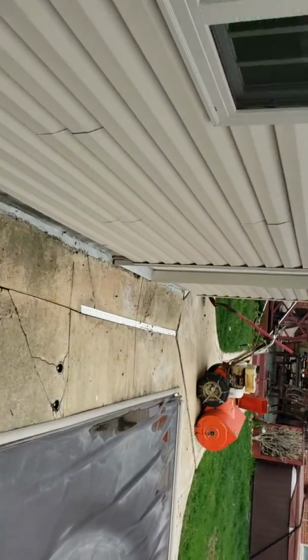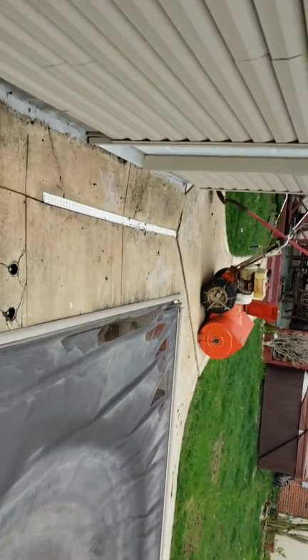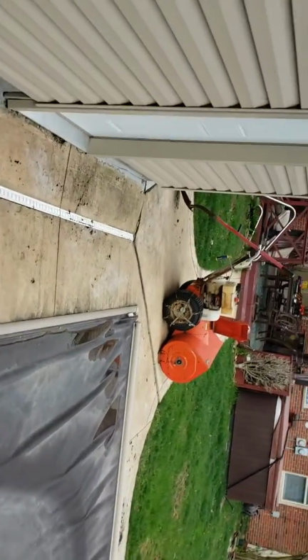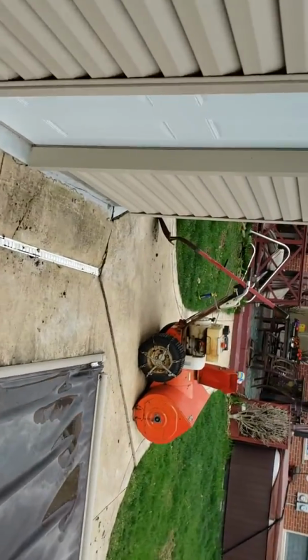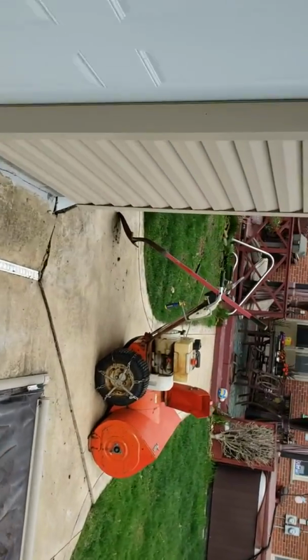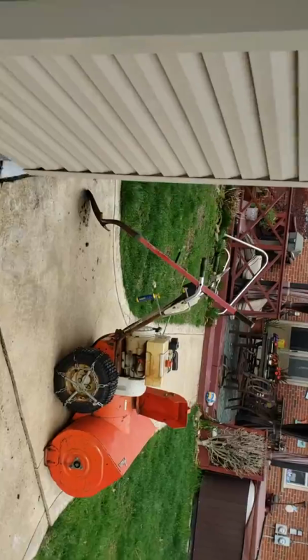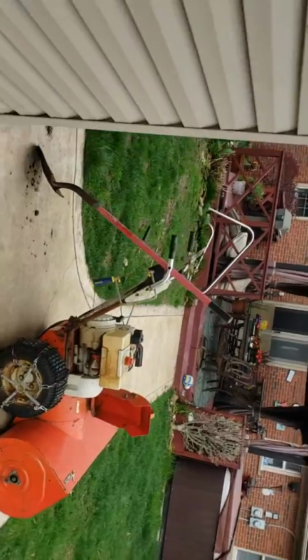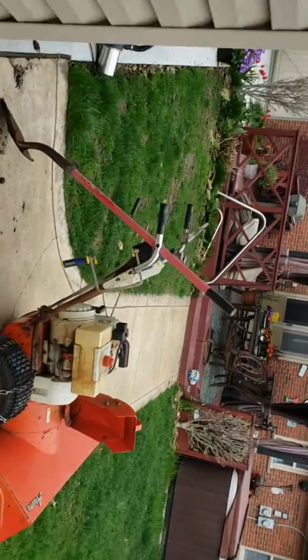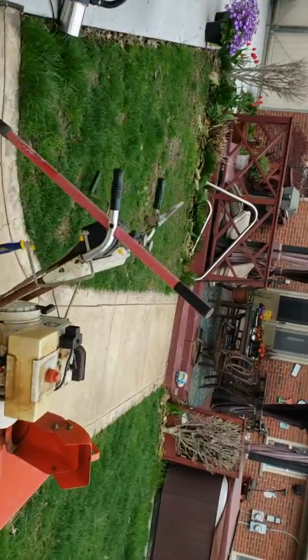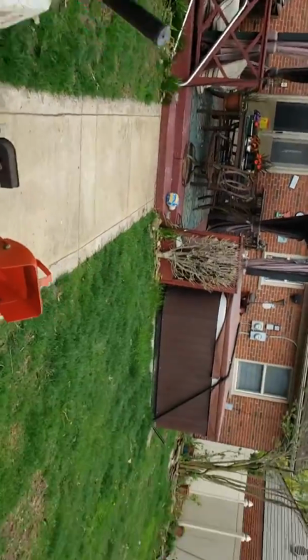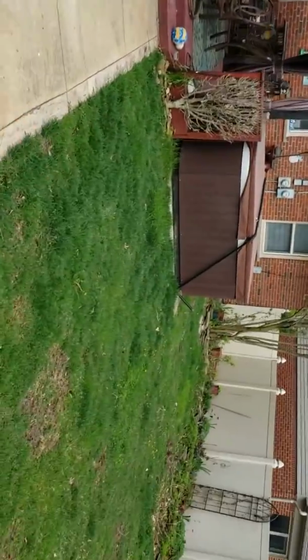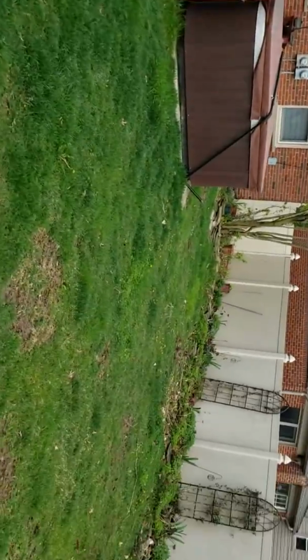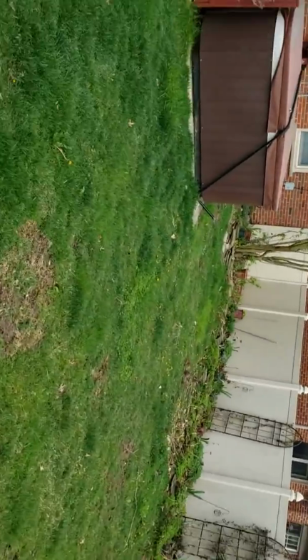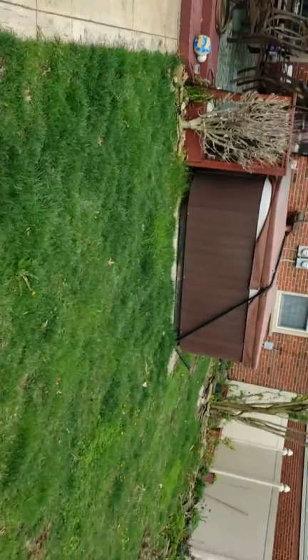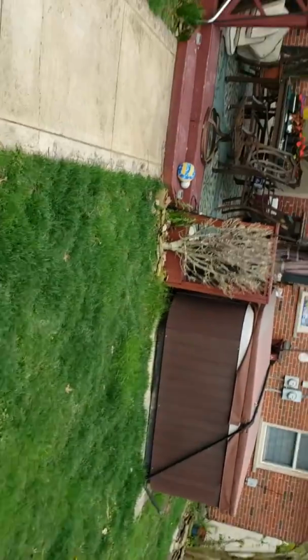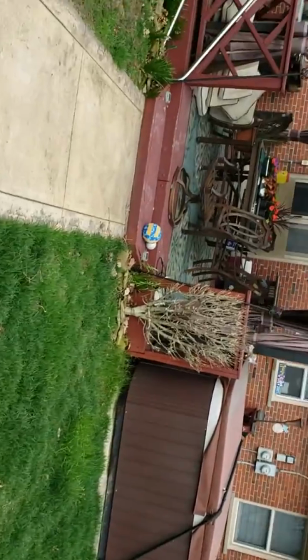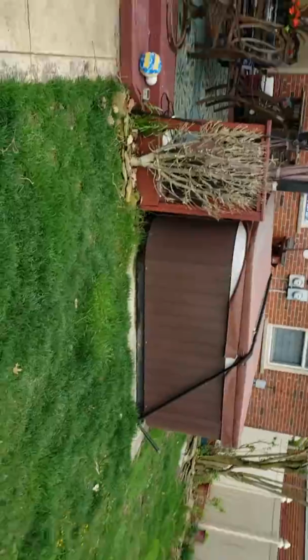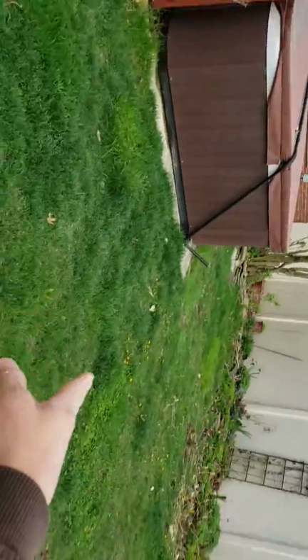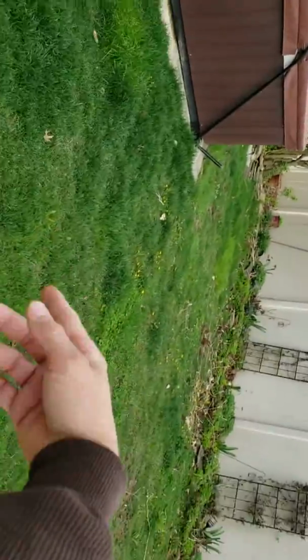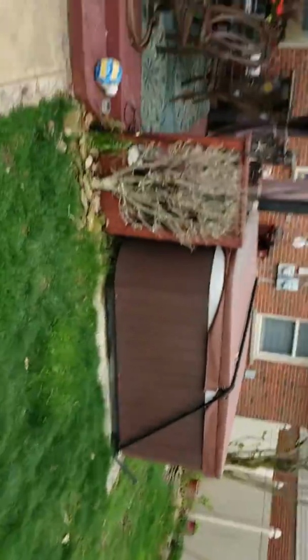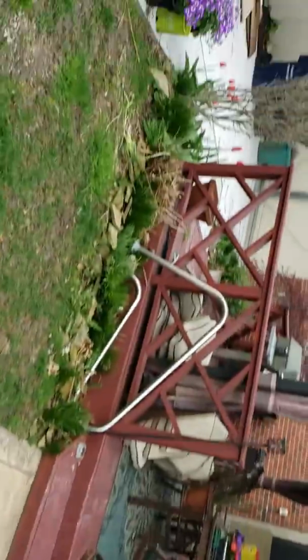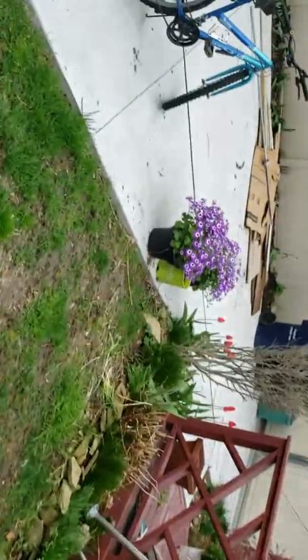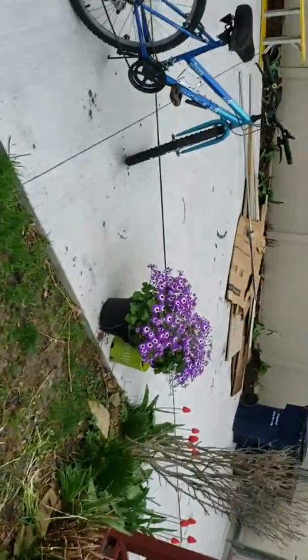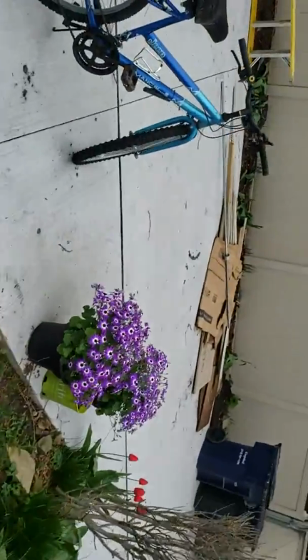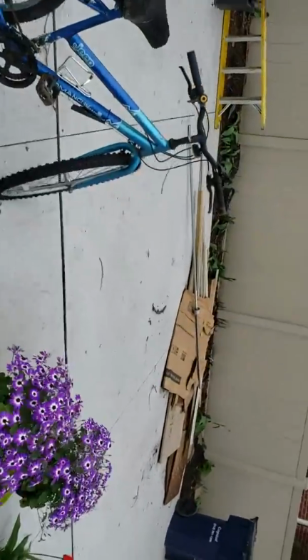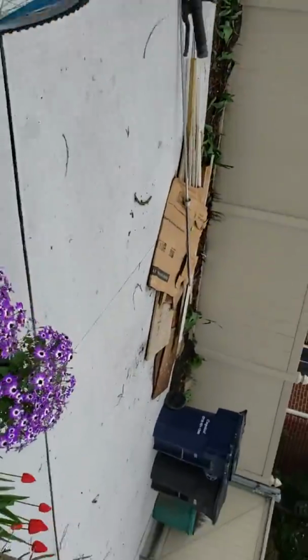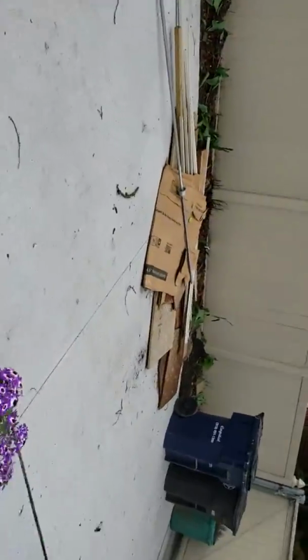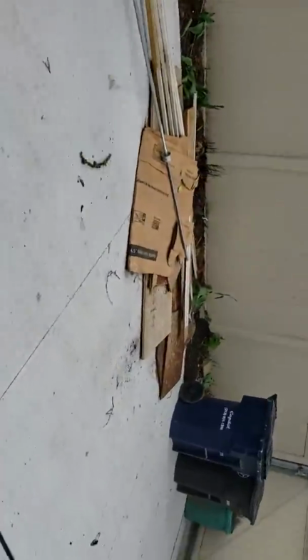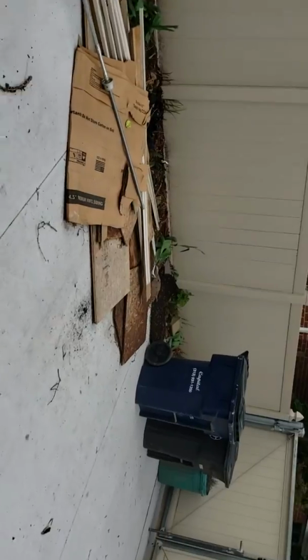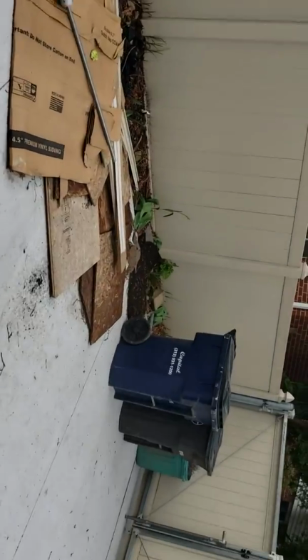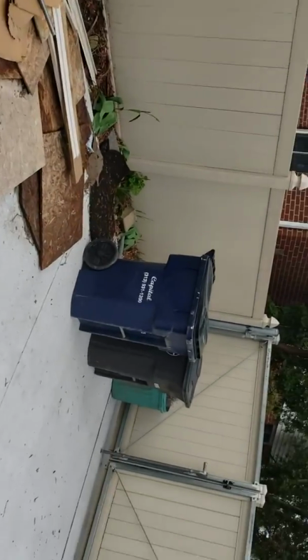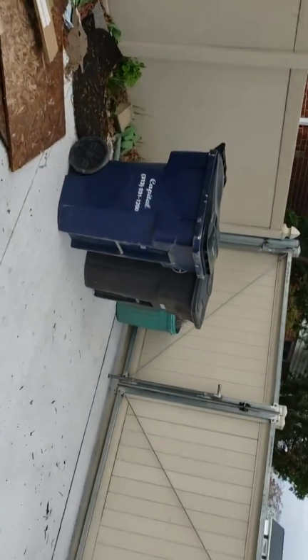You're looking at bringing in maybe seven or eight yards of dirt total. Pretty straightforward — I don't know how much else I can explain. It's just sod.